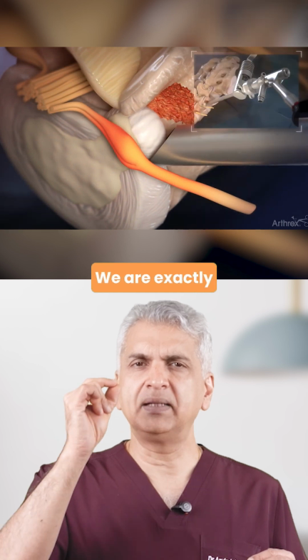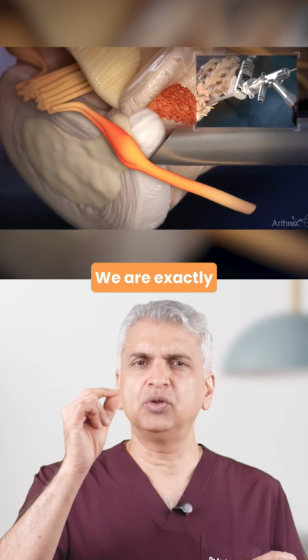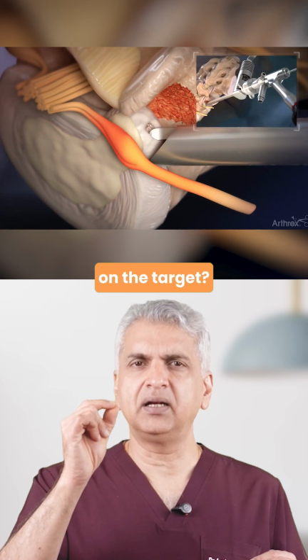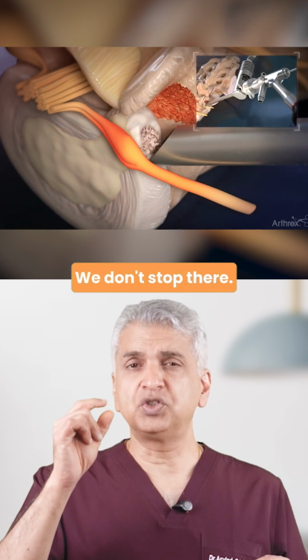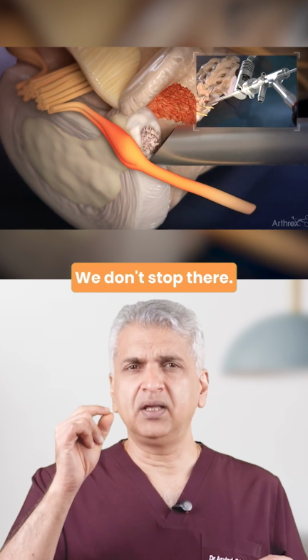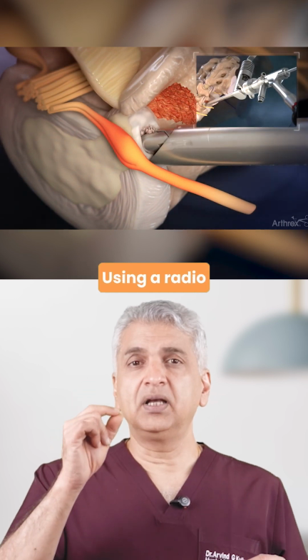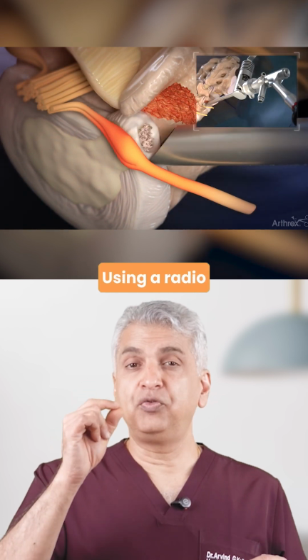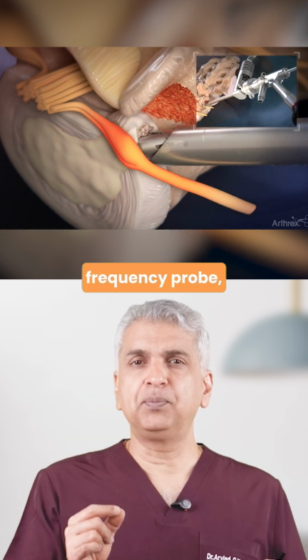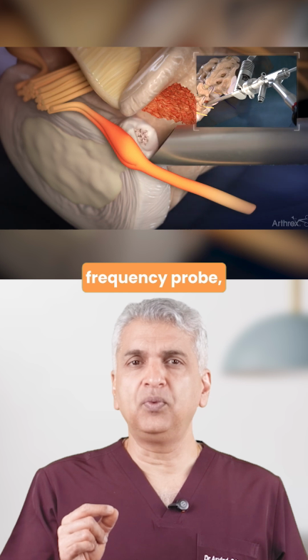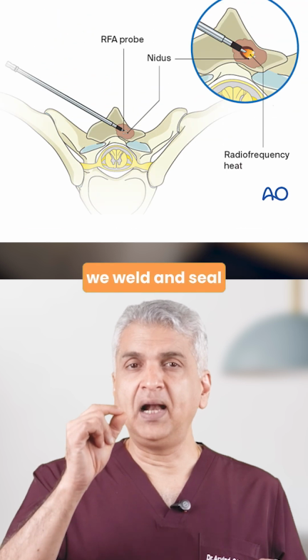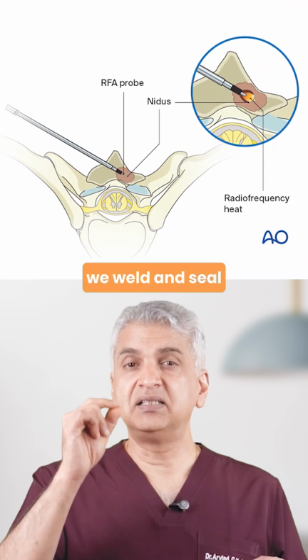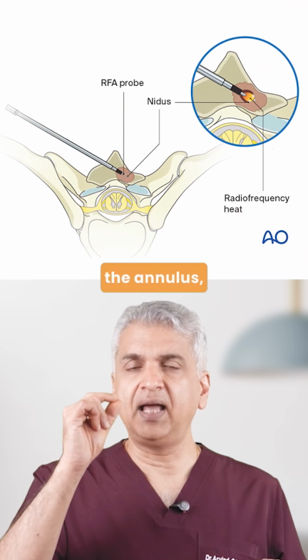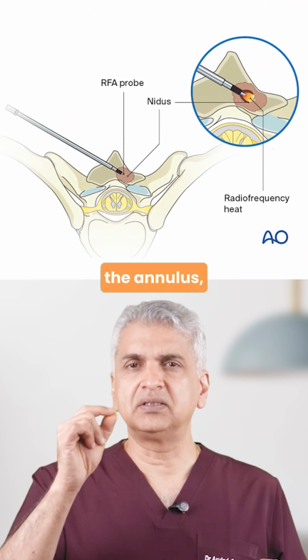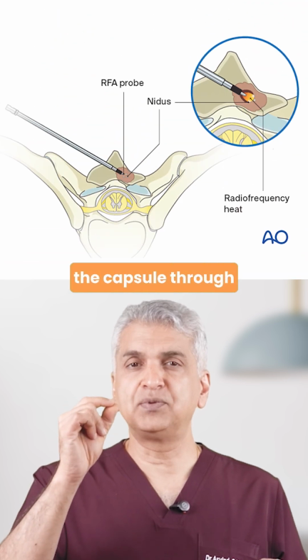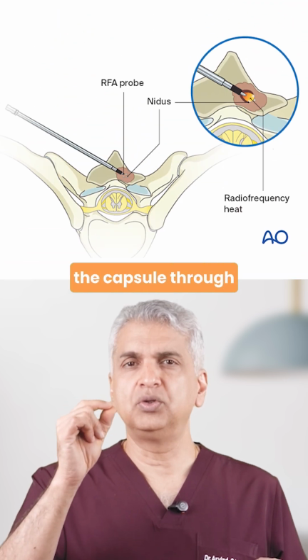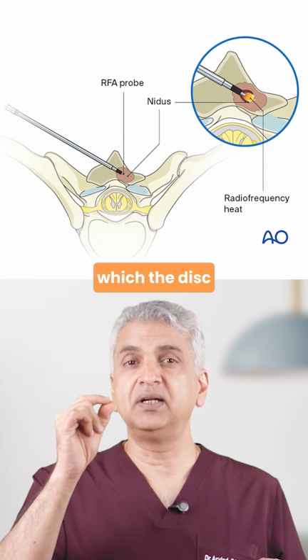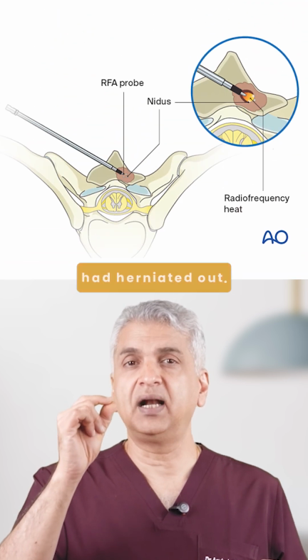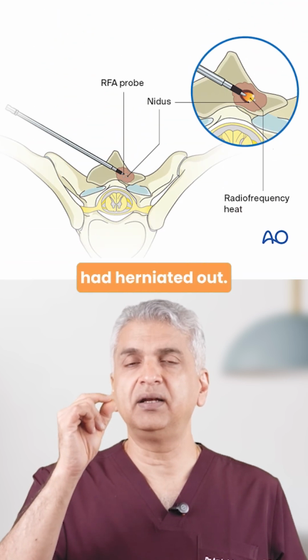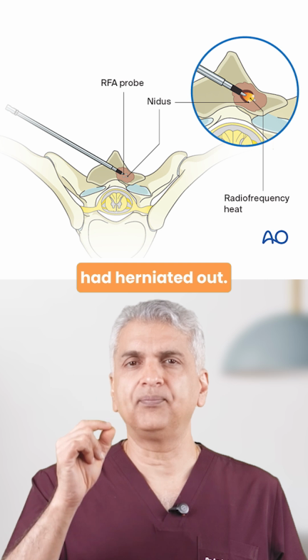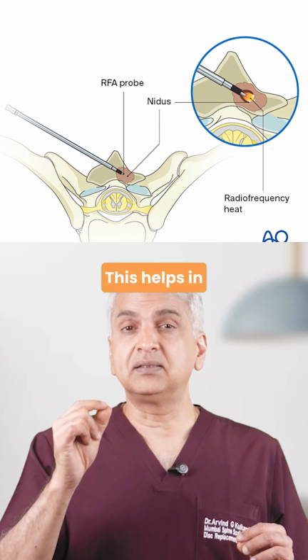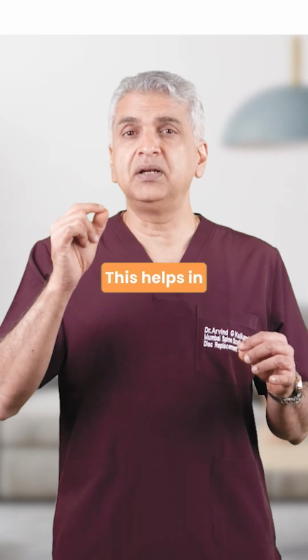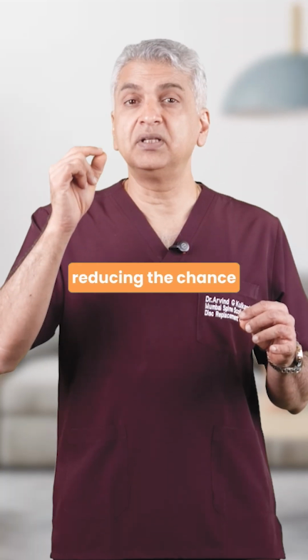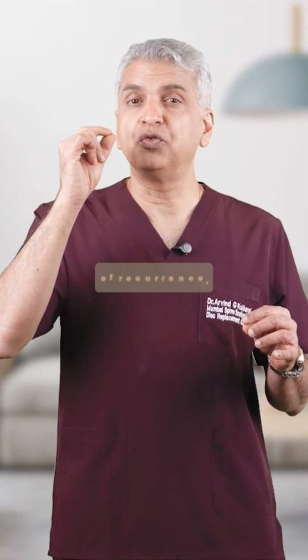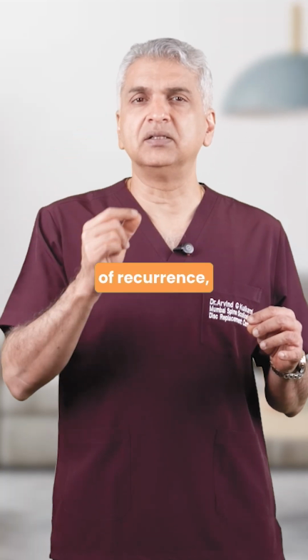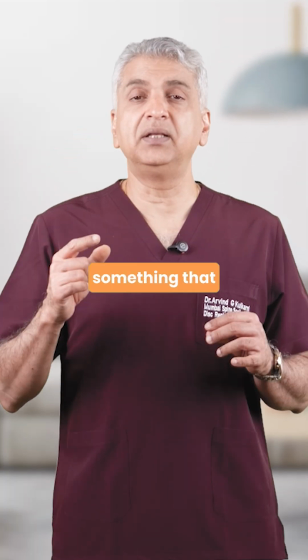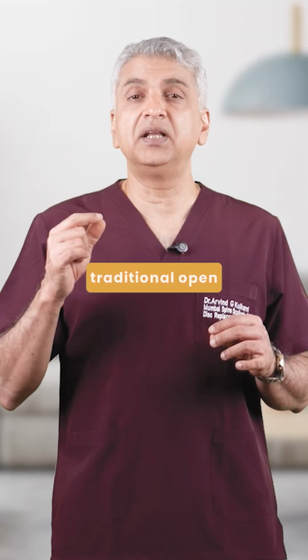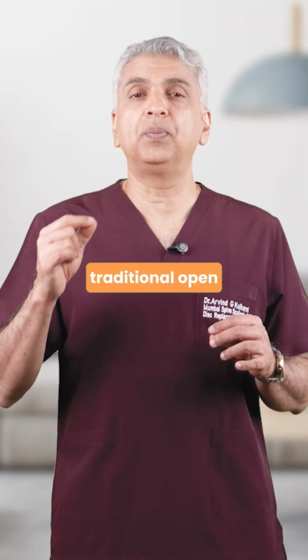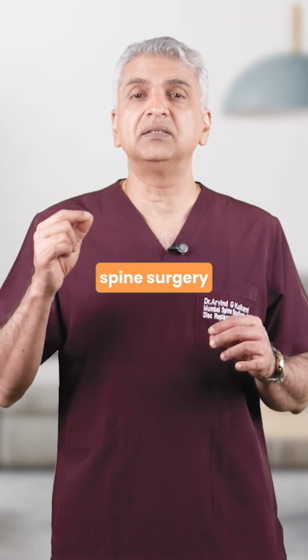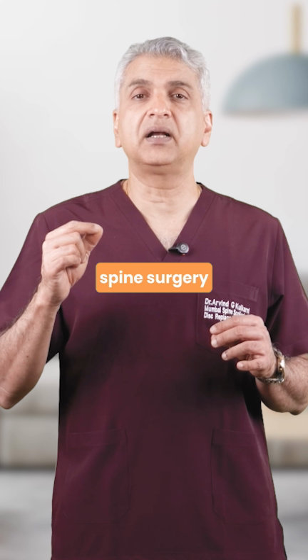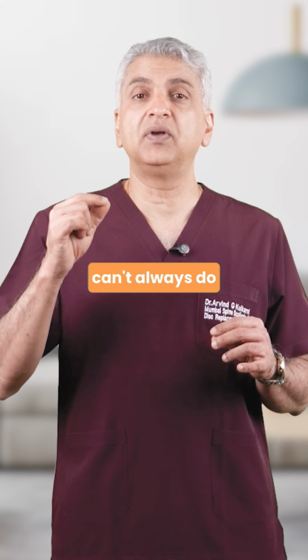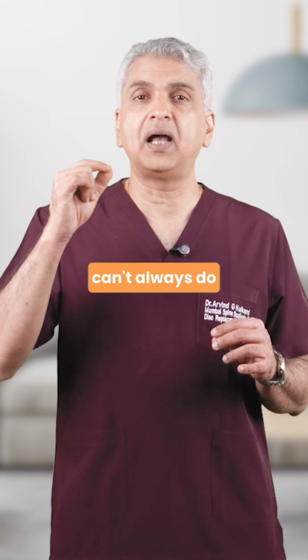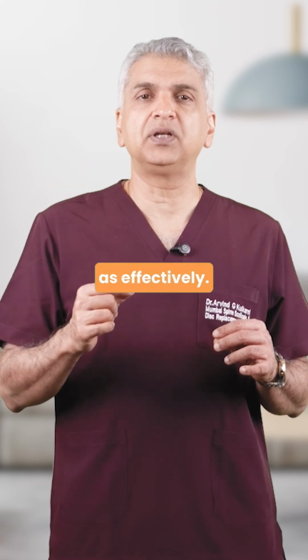We are exactly on the target. We don't stop there. Using a radio frequency probe, we weld and seal the annulus — the capsule through which the disc had herniated out. This helps in reducing the chance of recurrence, something that traditional open spine surgery can't always do as effectively.